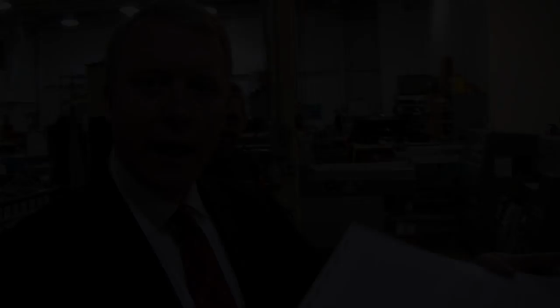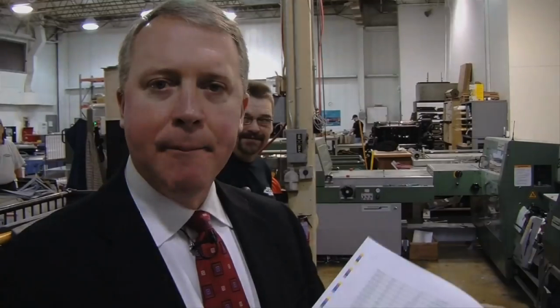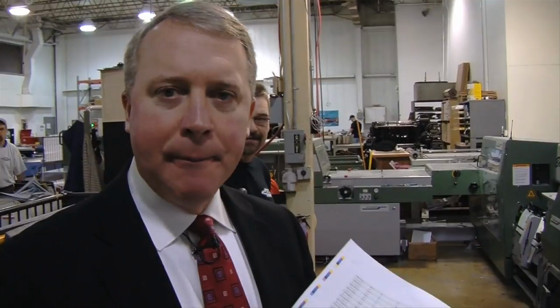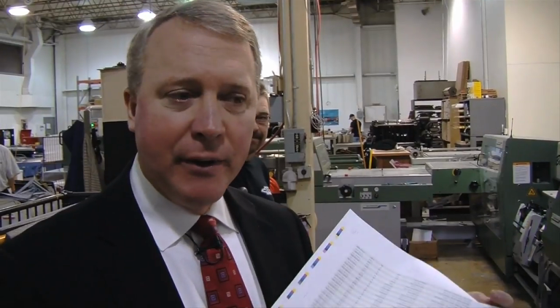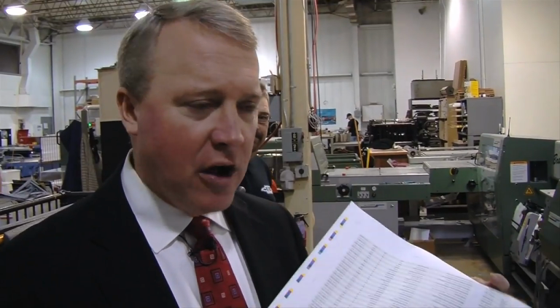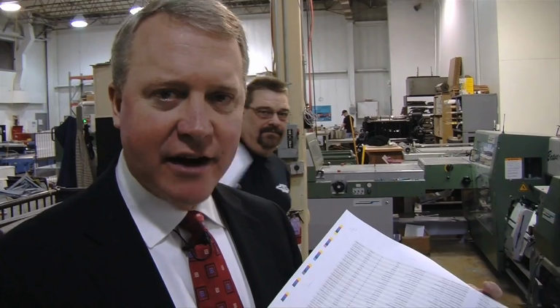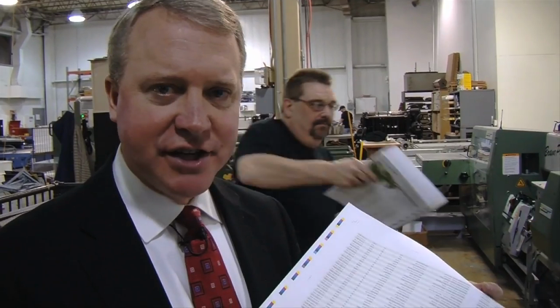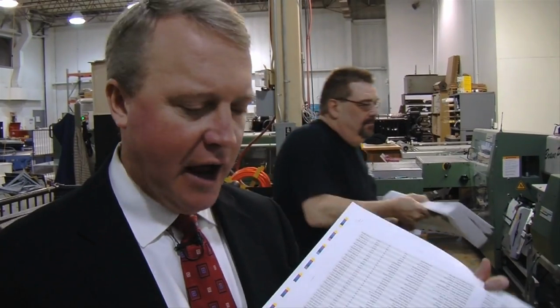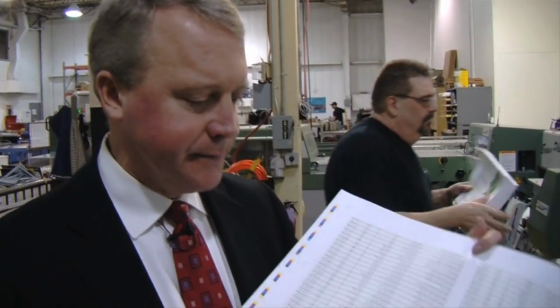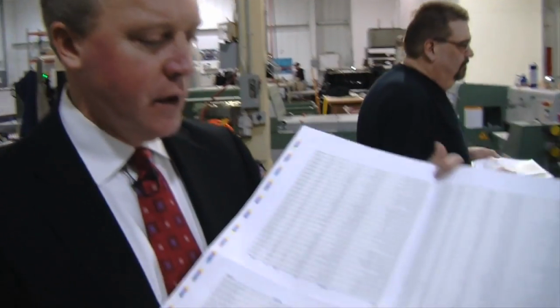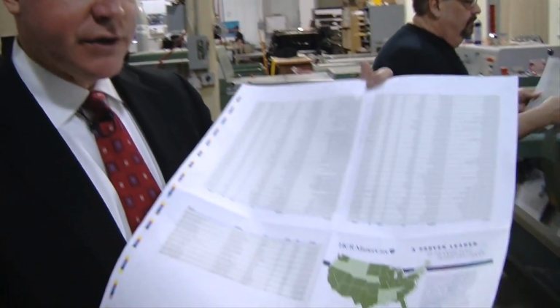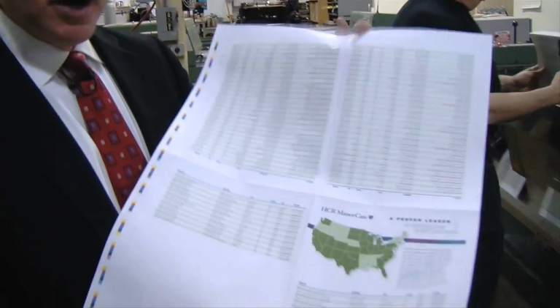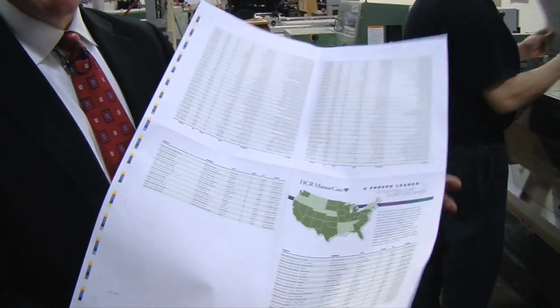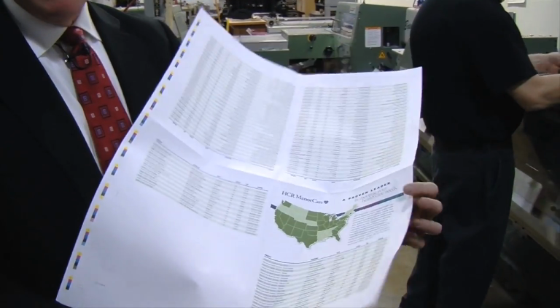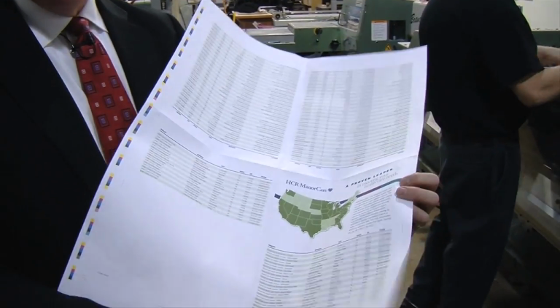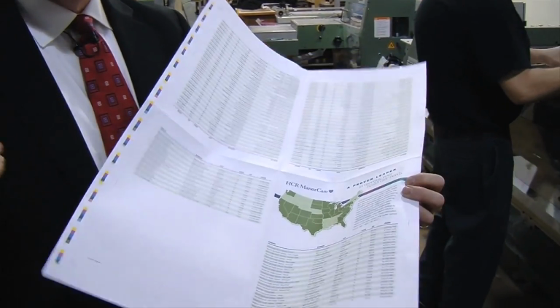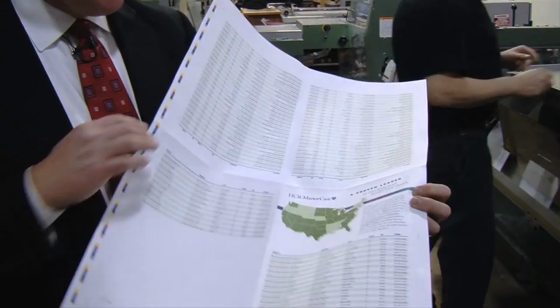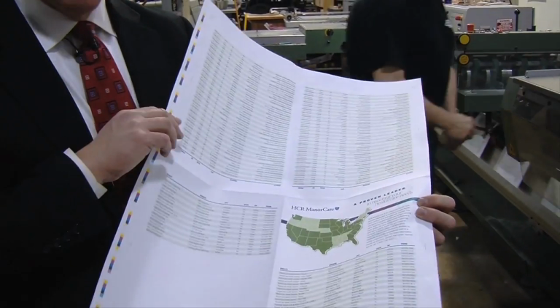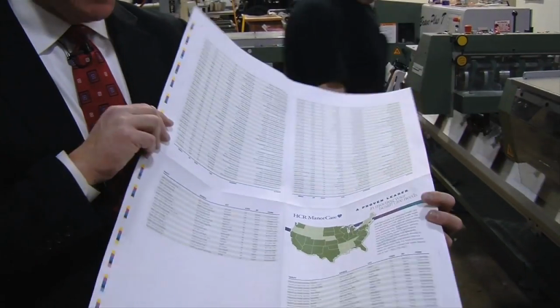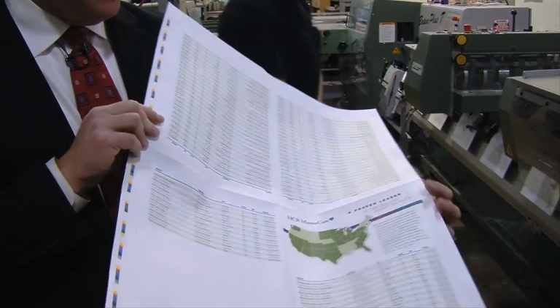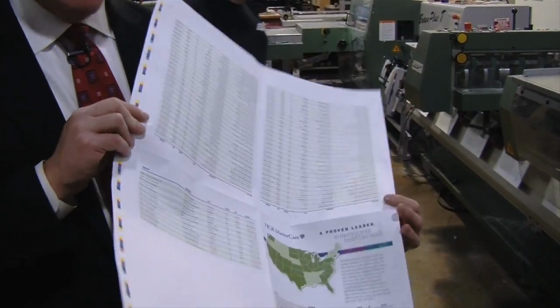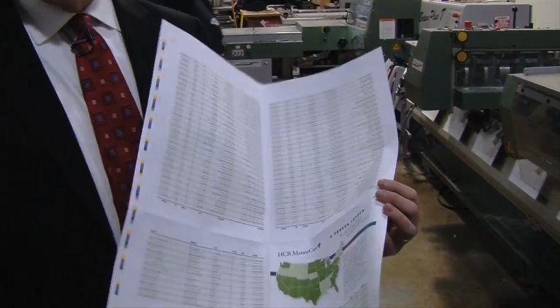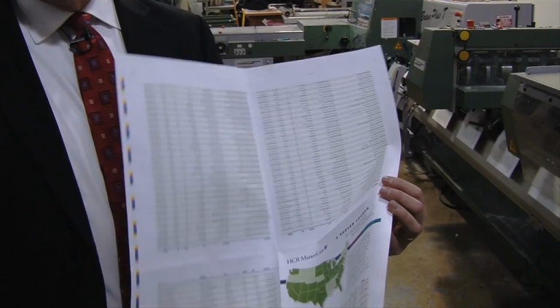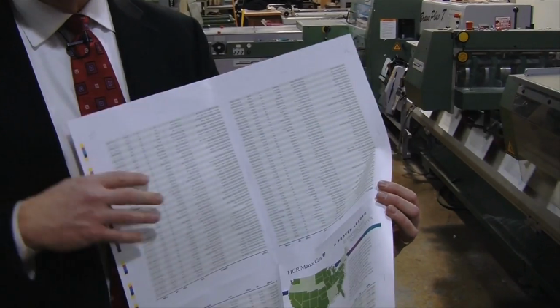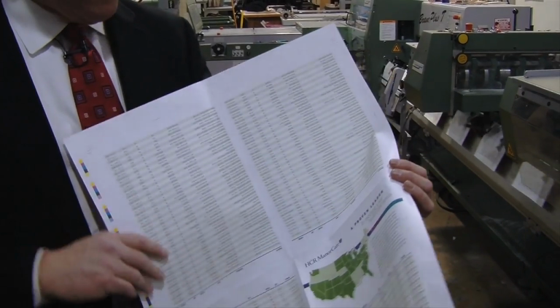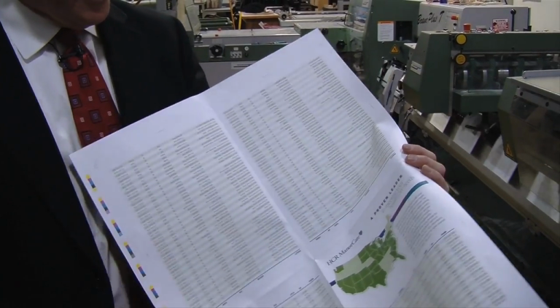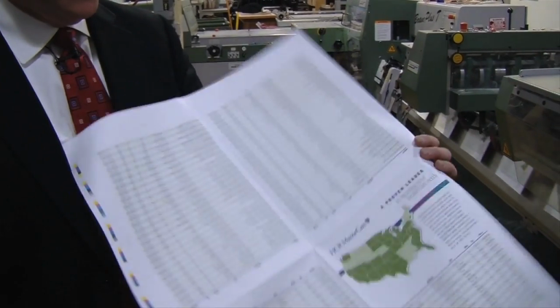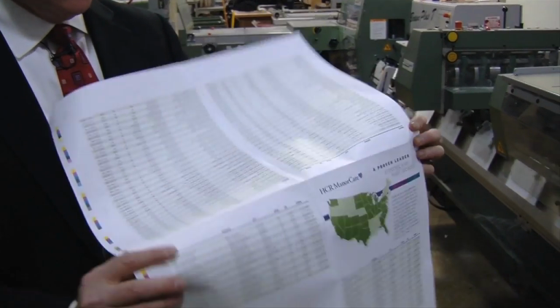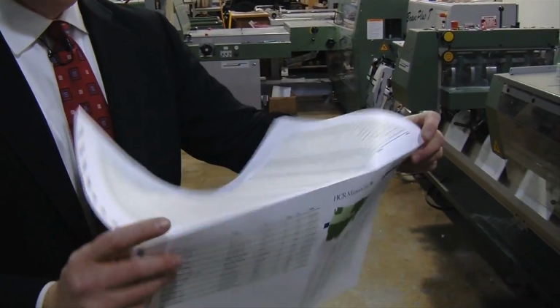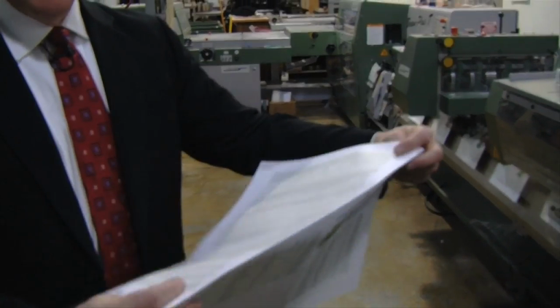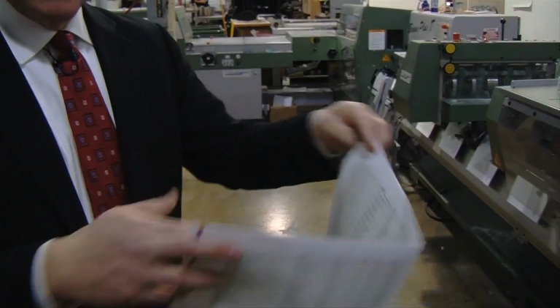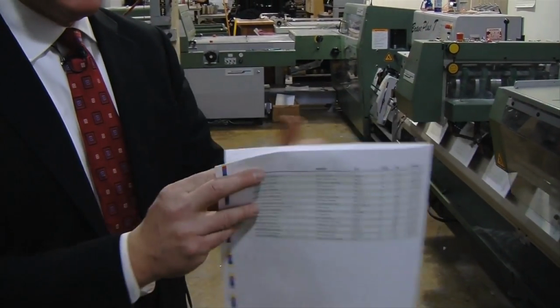In our bindery department, we keep all saddle stitching in-house. This job was printed on our presses, pre-press was done here. On our folders, which you hear over there, we folded the sheet like this.